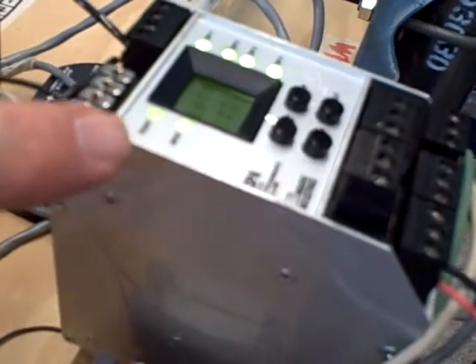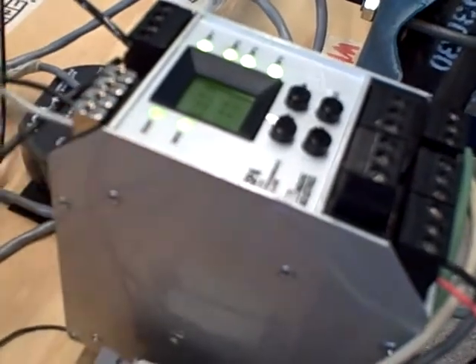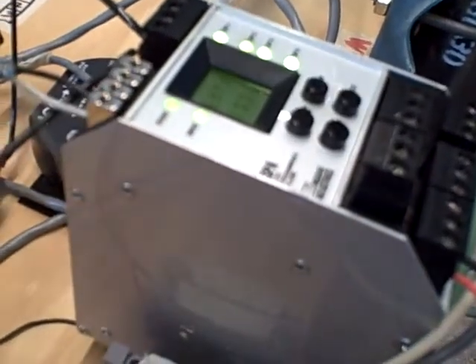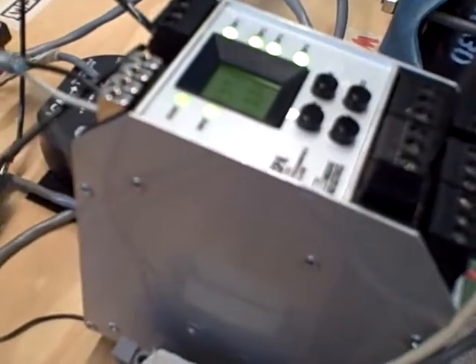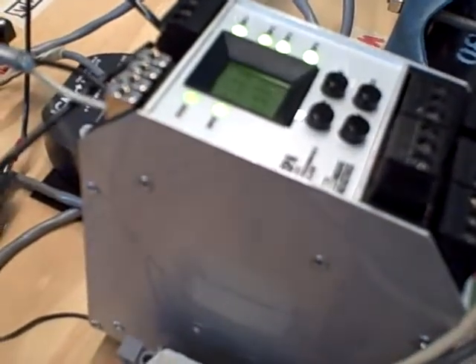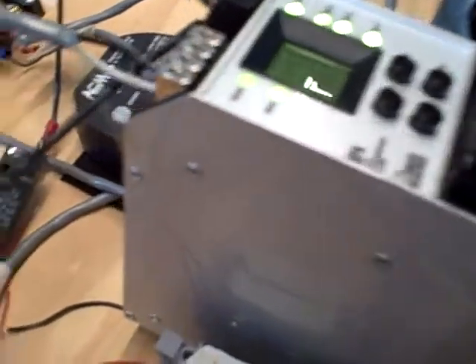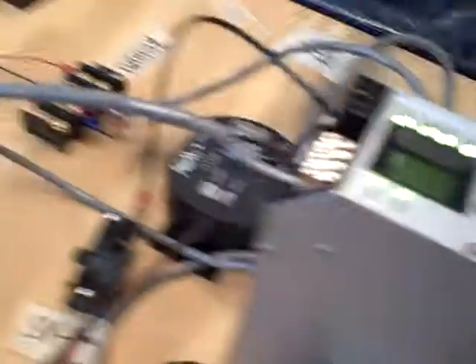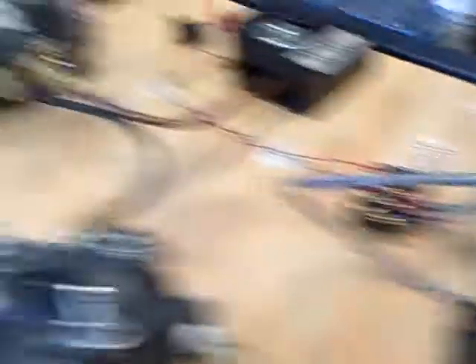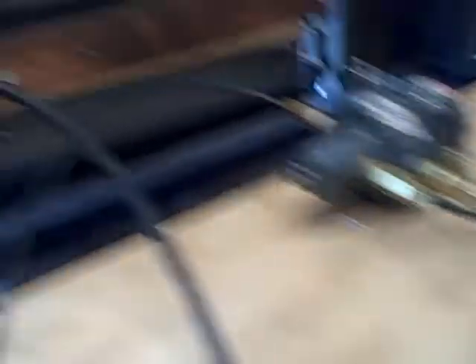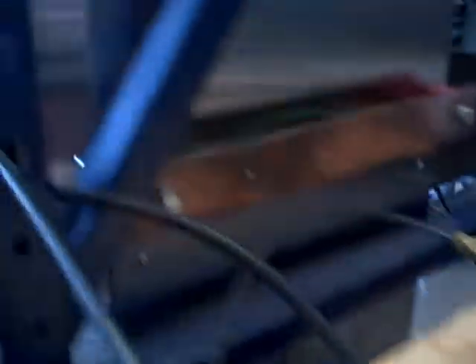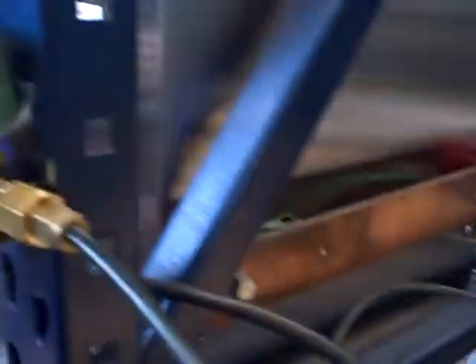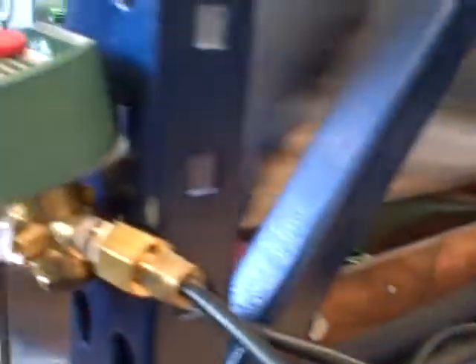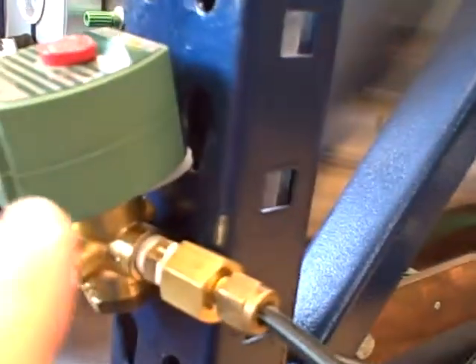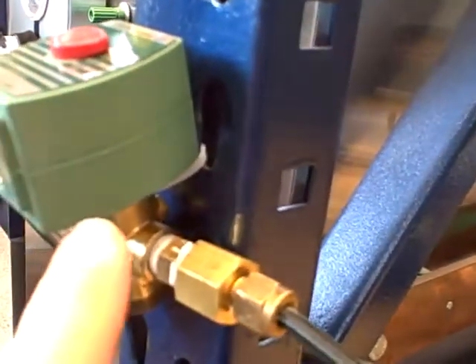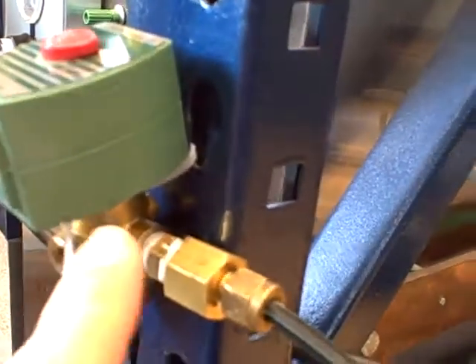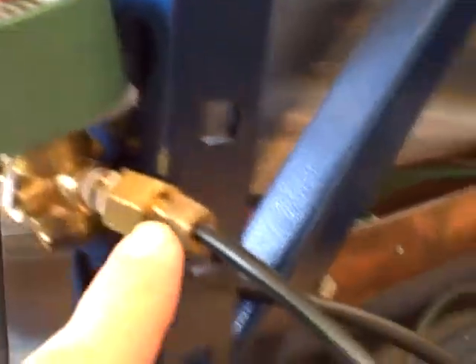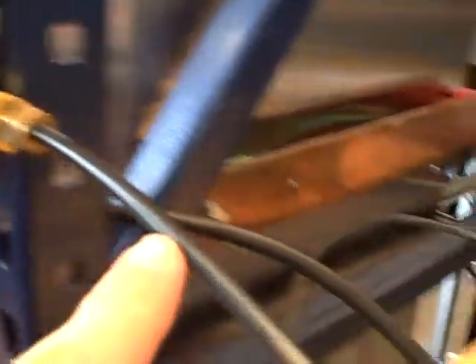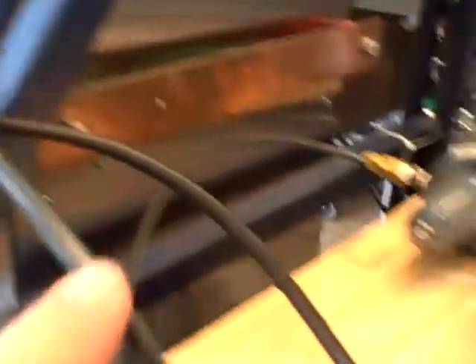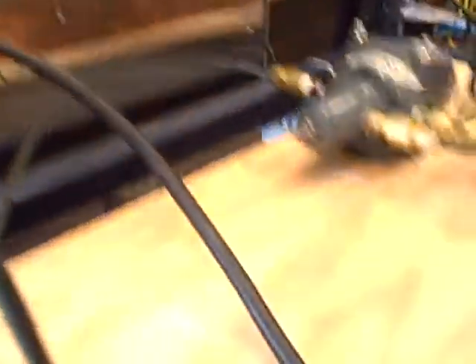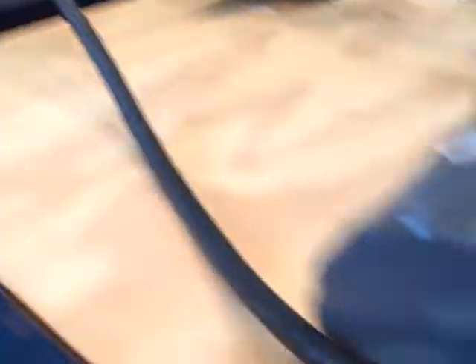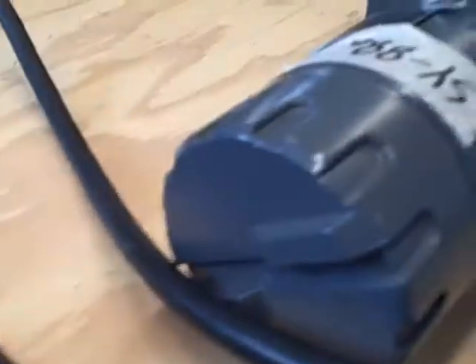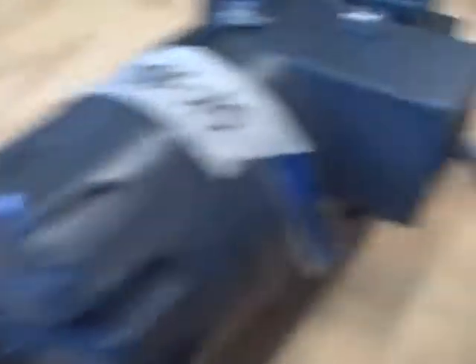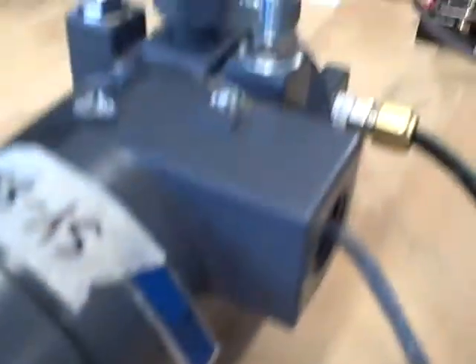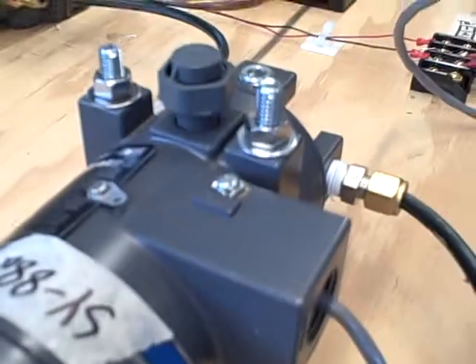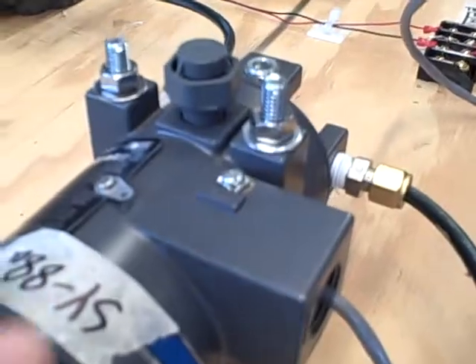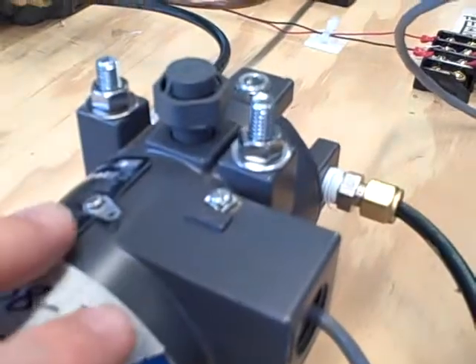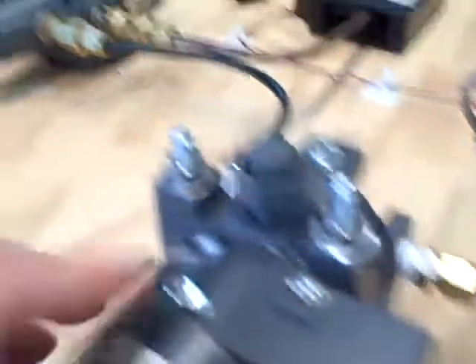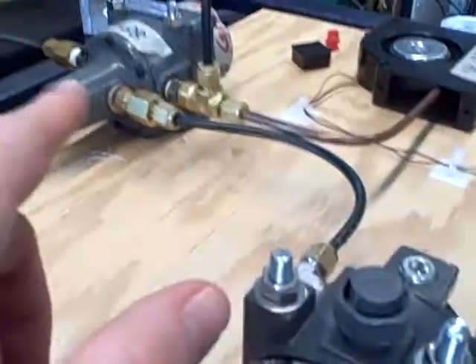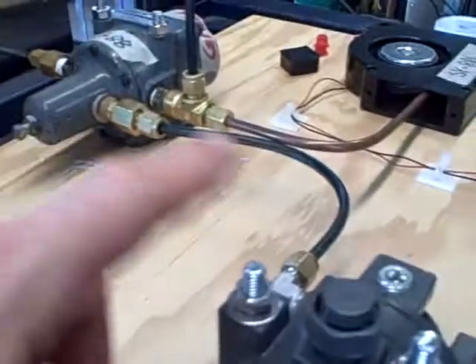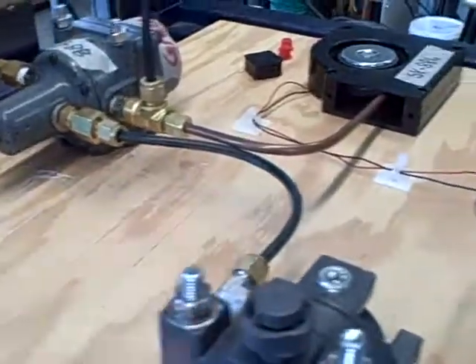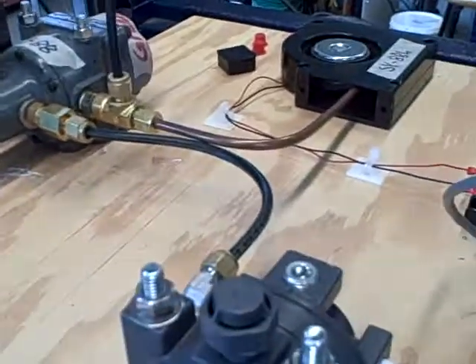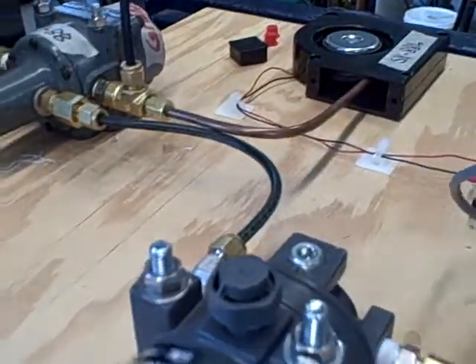it will trip a solenoid valve mounted over here, and that will cut the air supply going to our I2P, which is driving our final control element and driving the turbine.